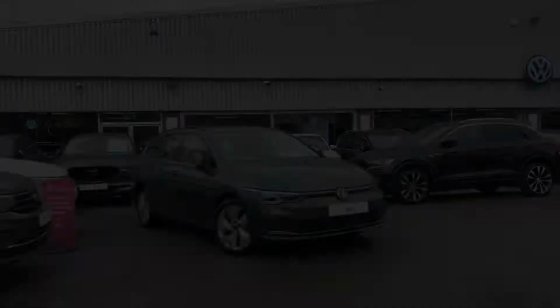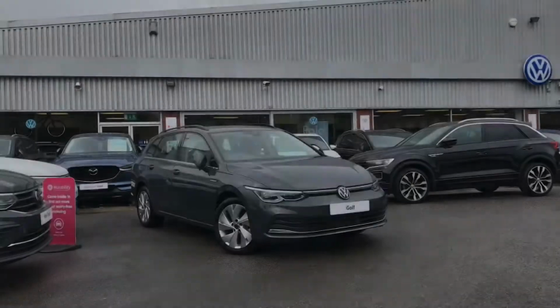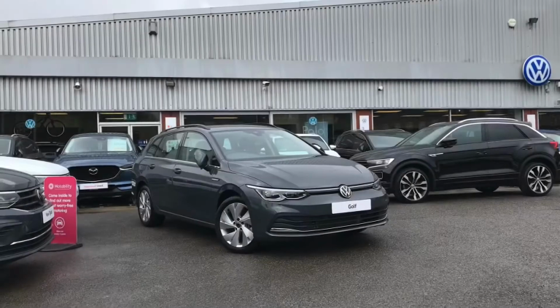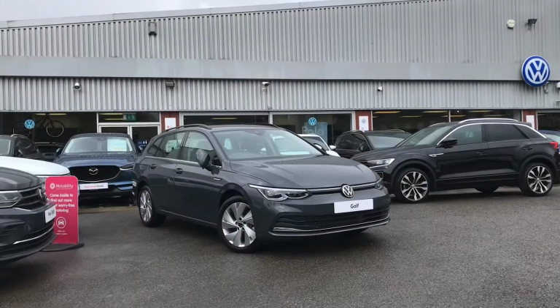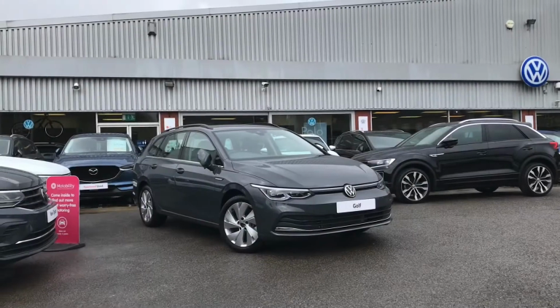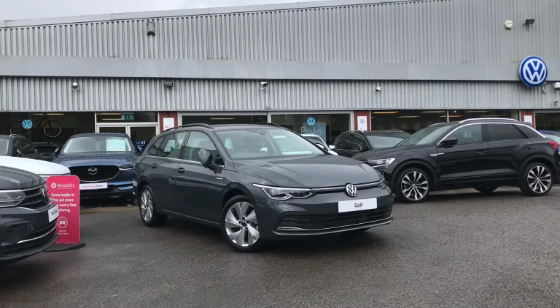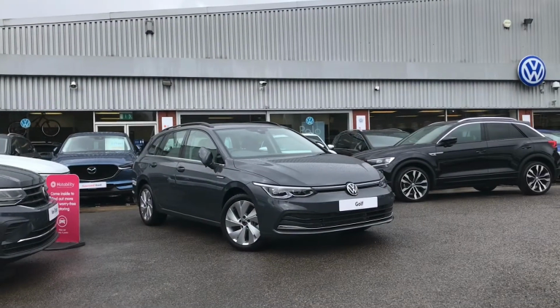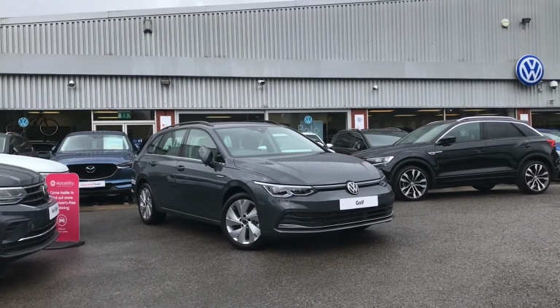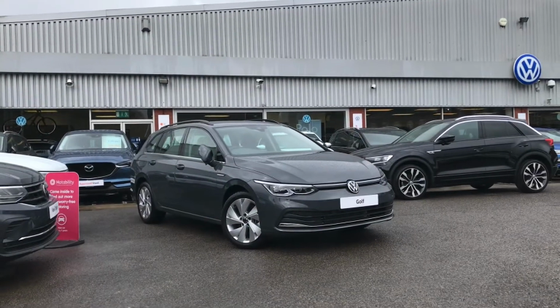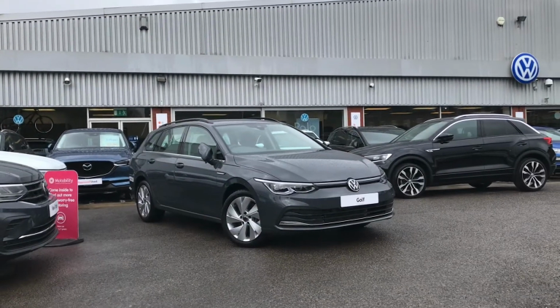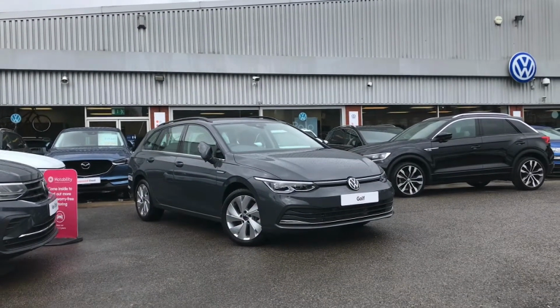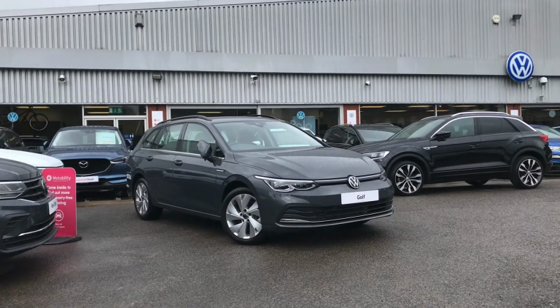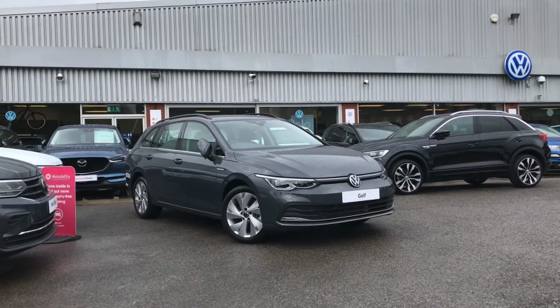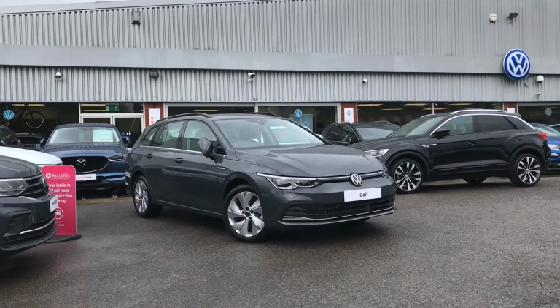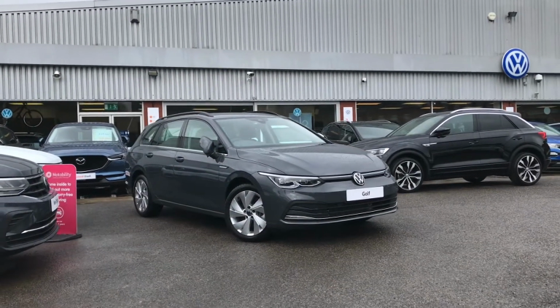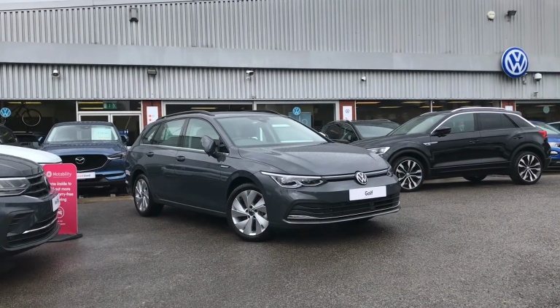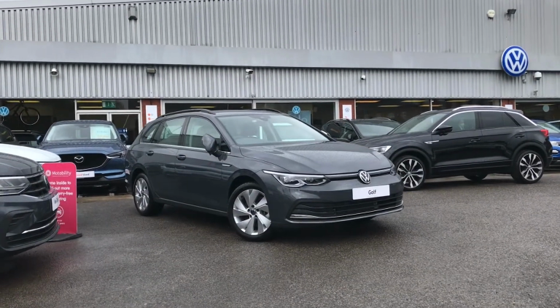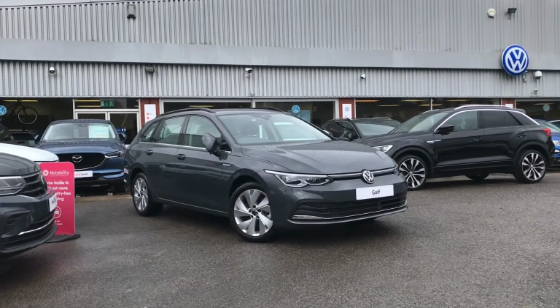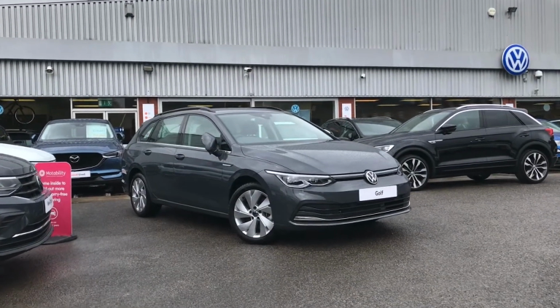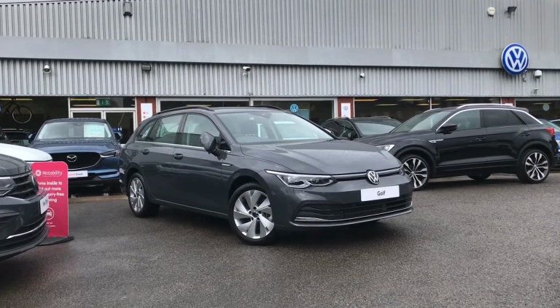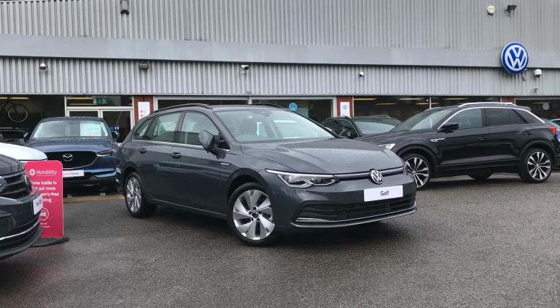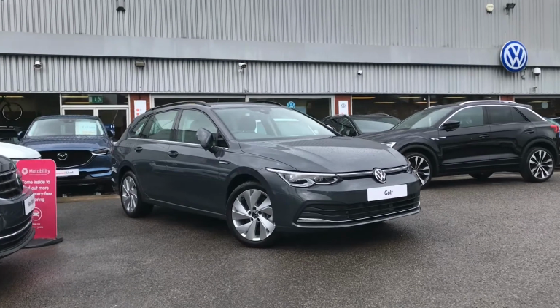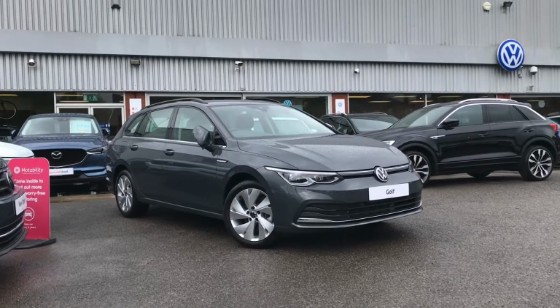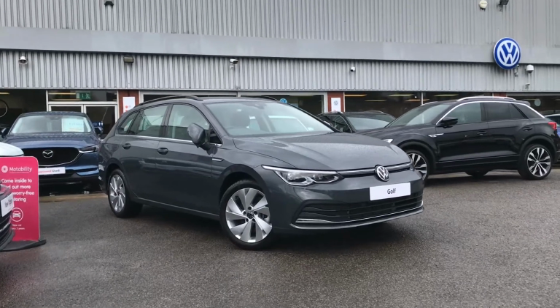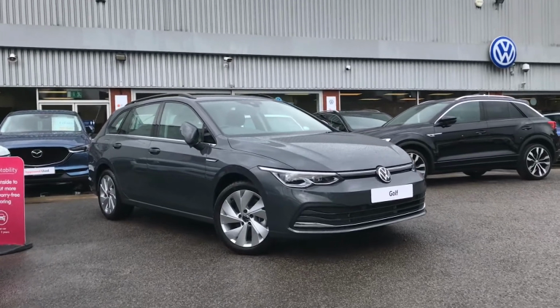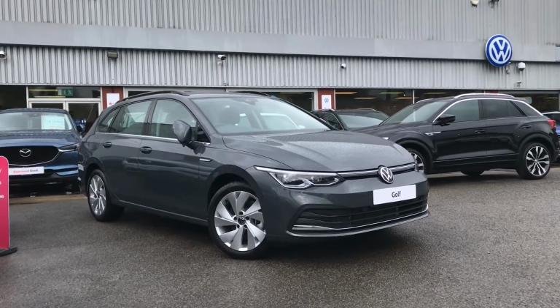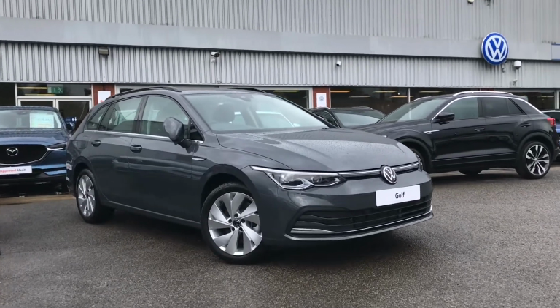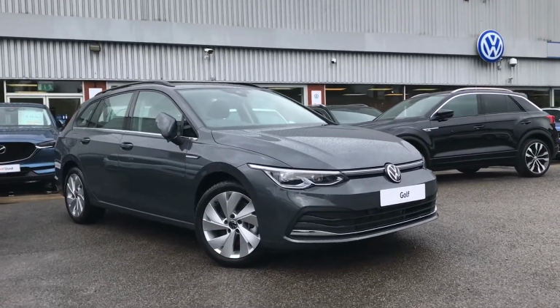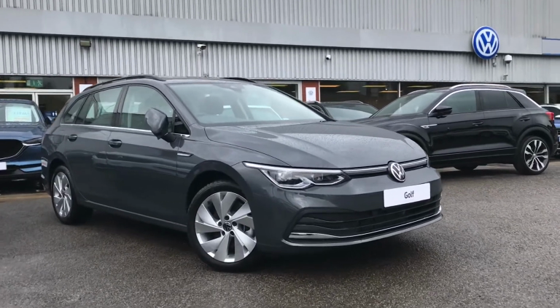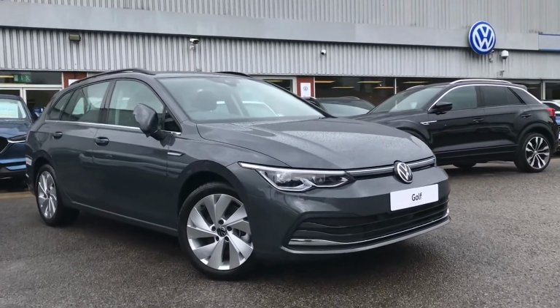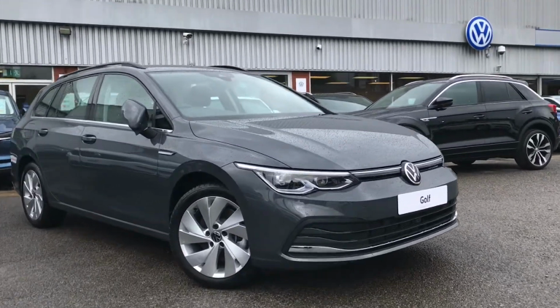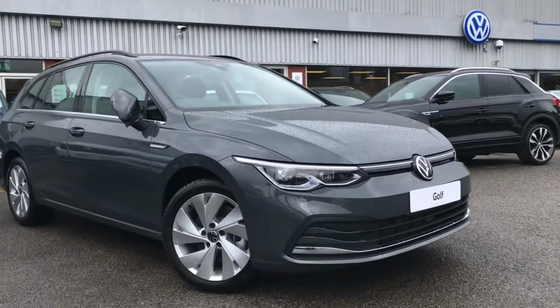From Olden Volkswagen here we have the brand new Volkswagen Golf Estate 8 Style 2.0 TDI 150 PS in our beautiful dolphin grey metallic finish.